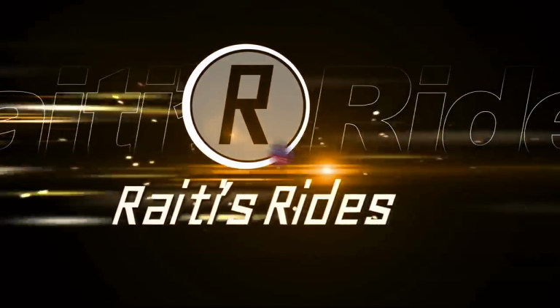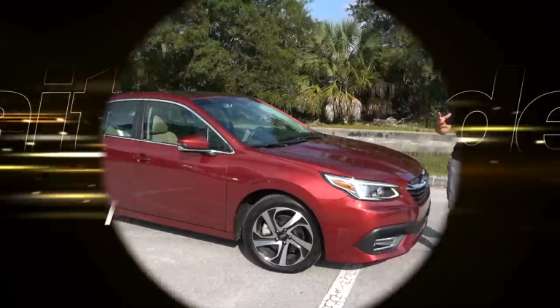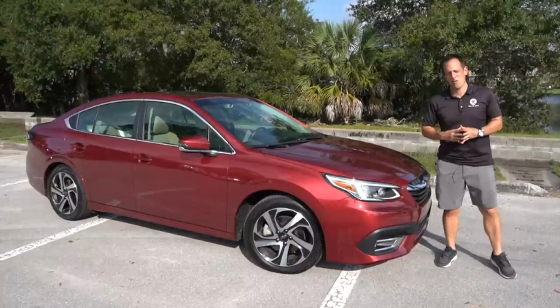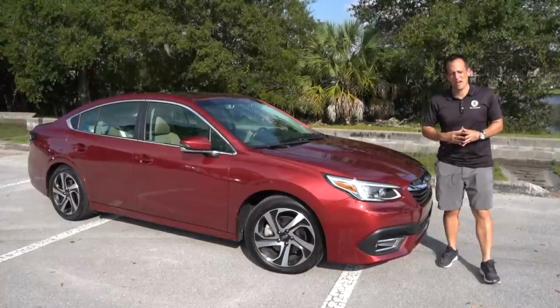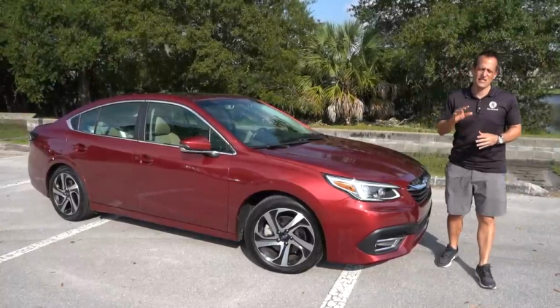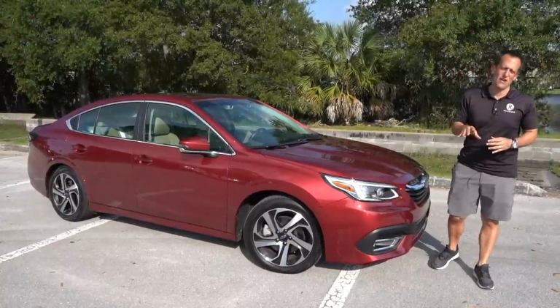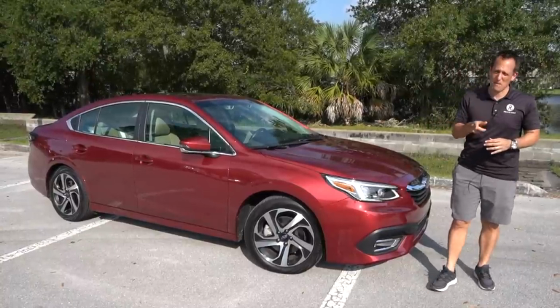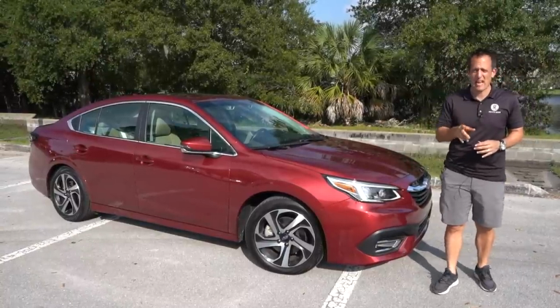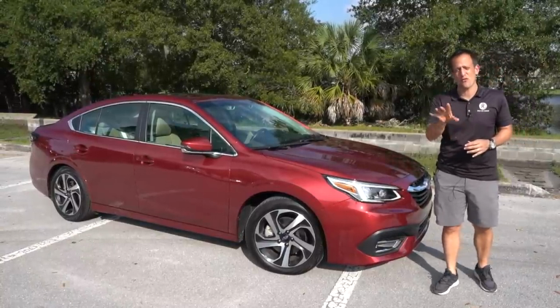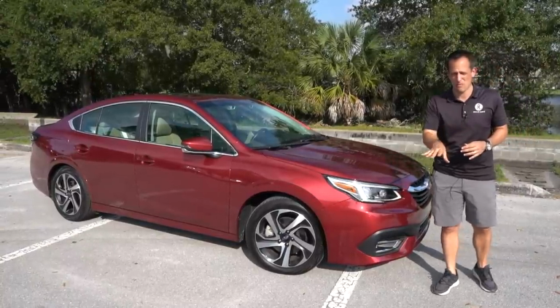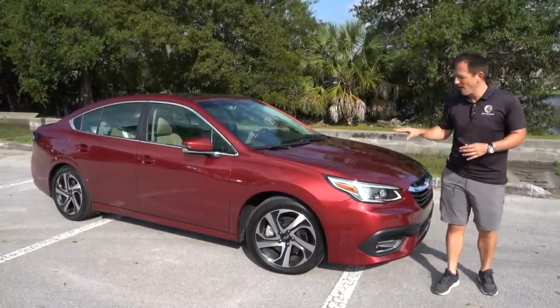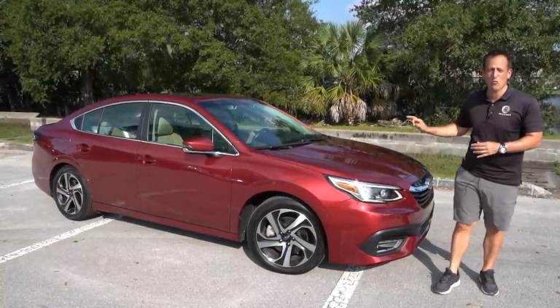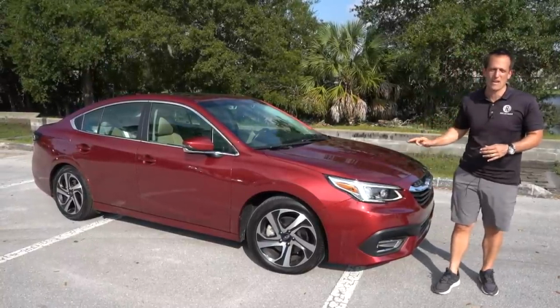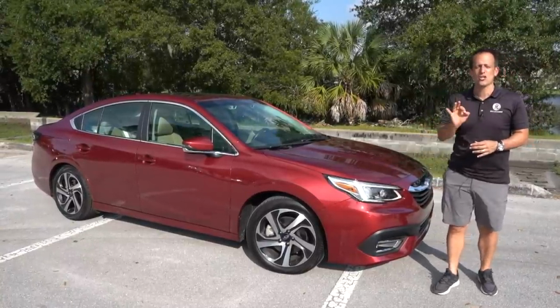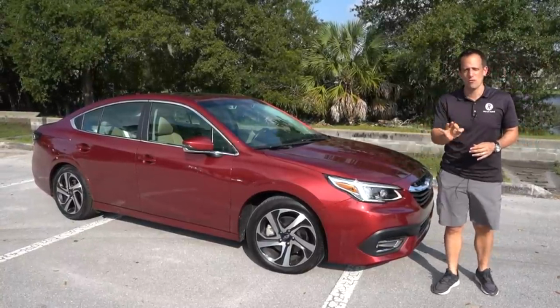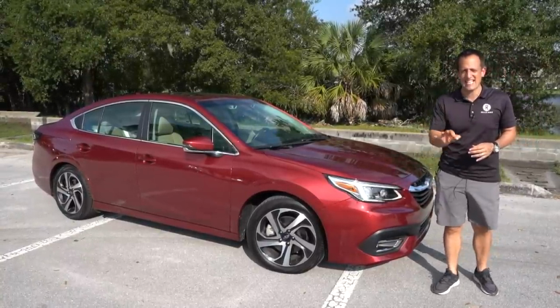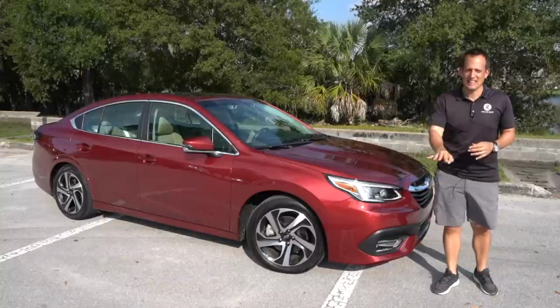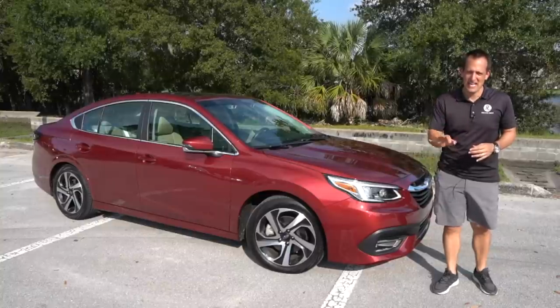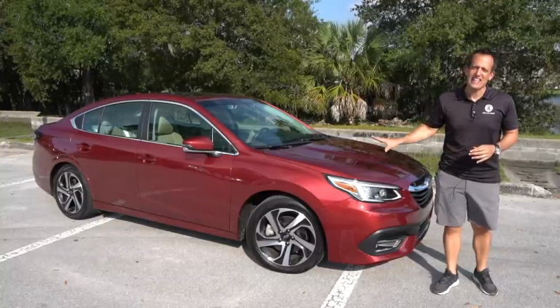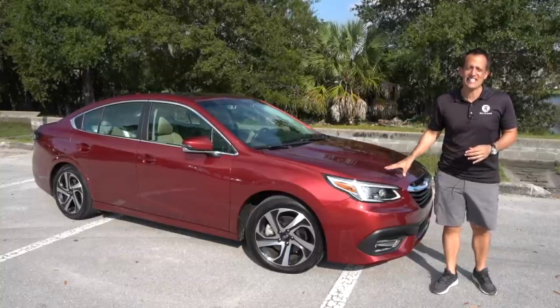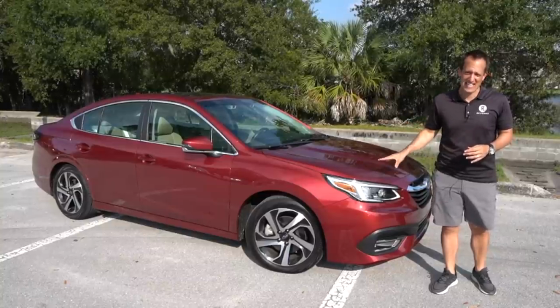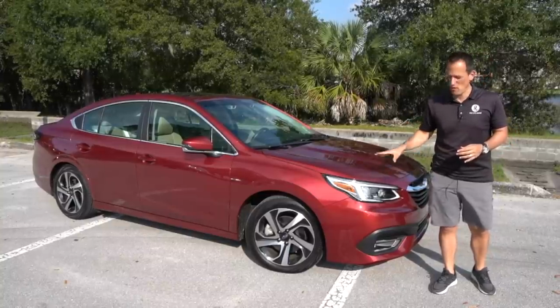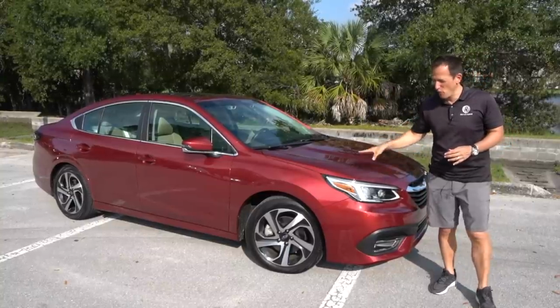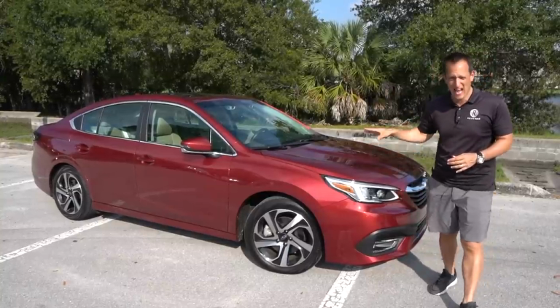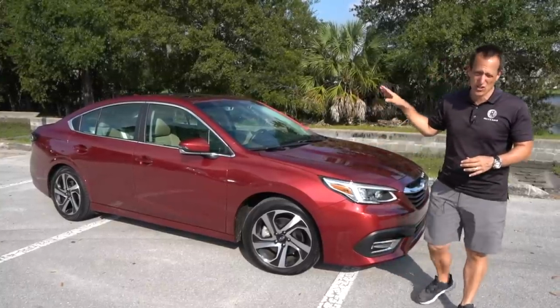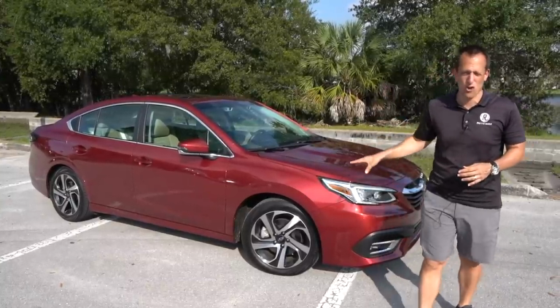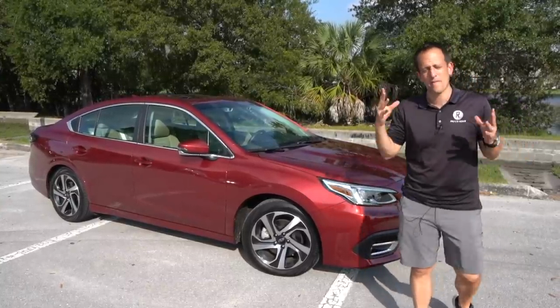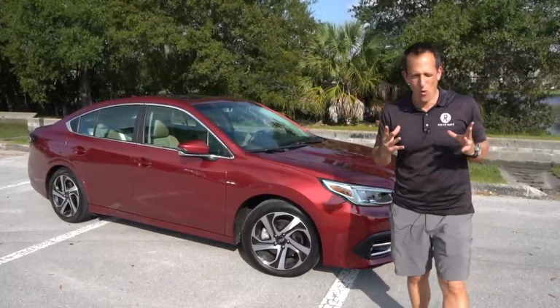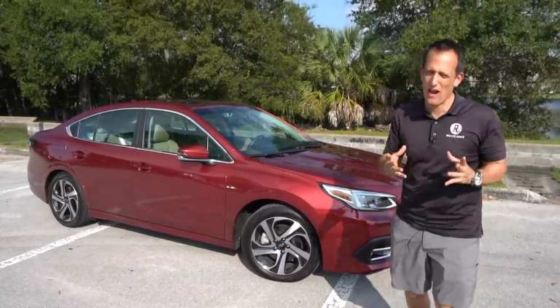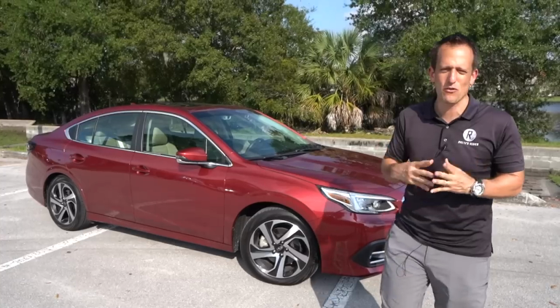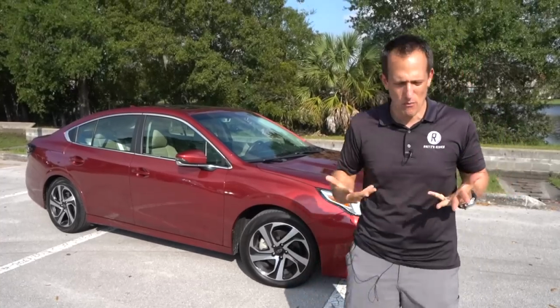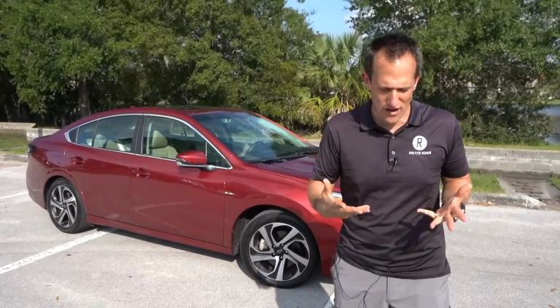Hey guys, what's up? It's Joe Rady from Rady's Rides. We're here at a special location for a very special car. I got a 2020 Subaru Legacy Limited, and this is the XT trim. But before we dive into this turbocharged all-wheel drive Subaru, let's talk about what's going on here.